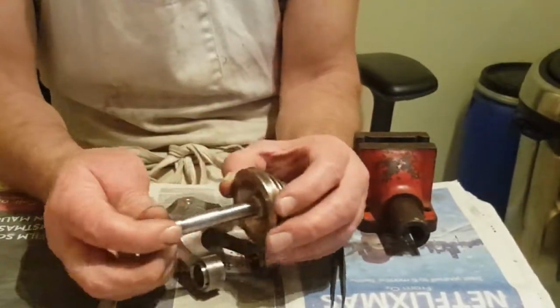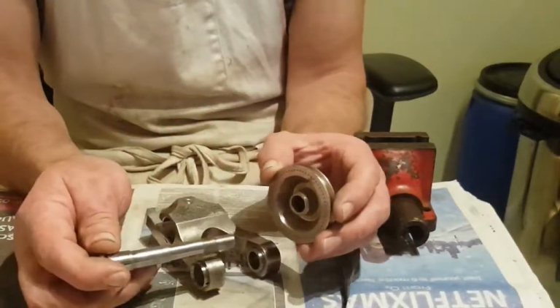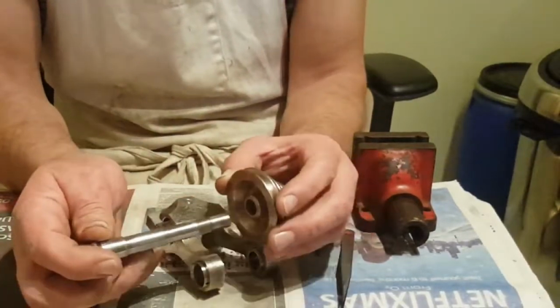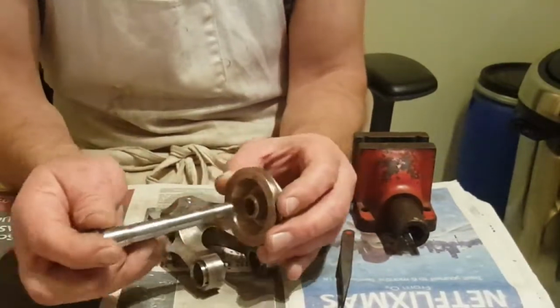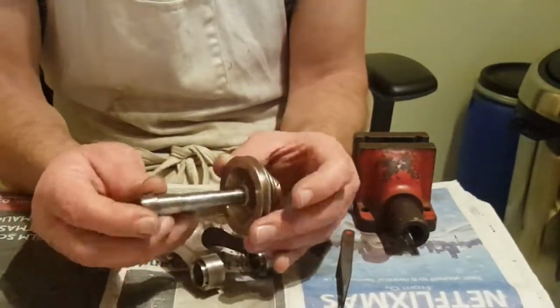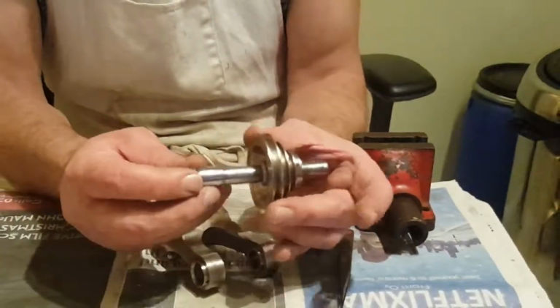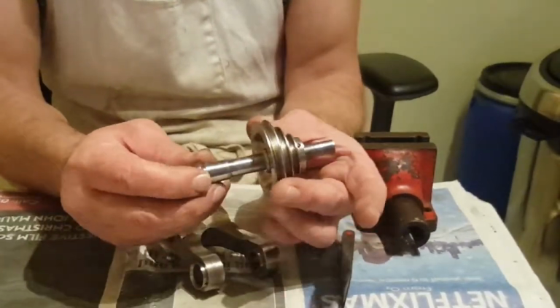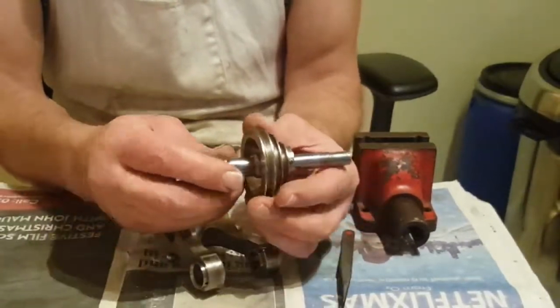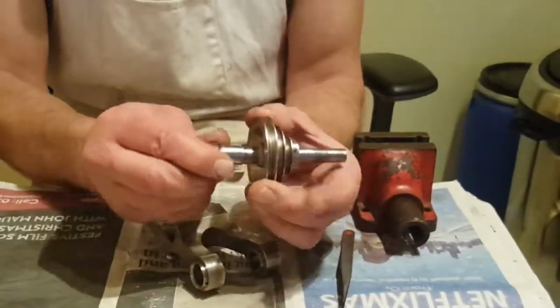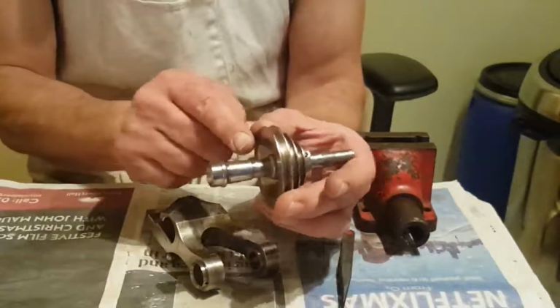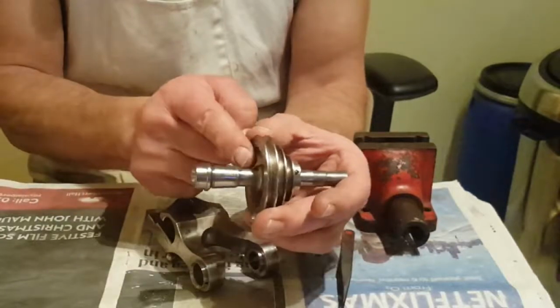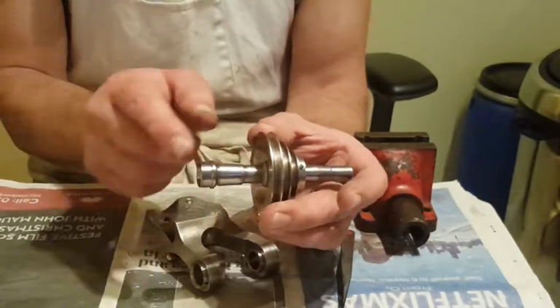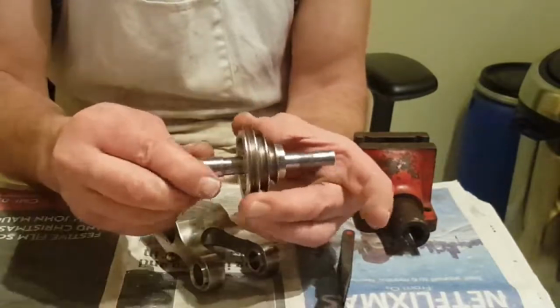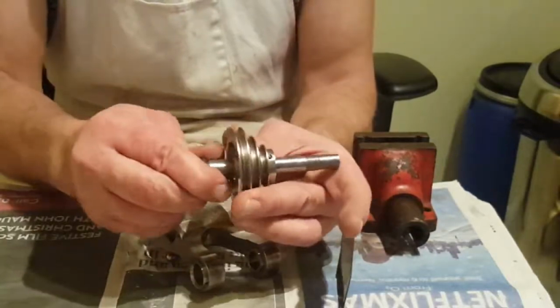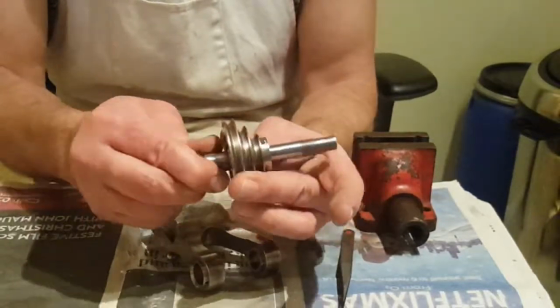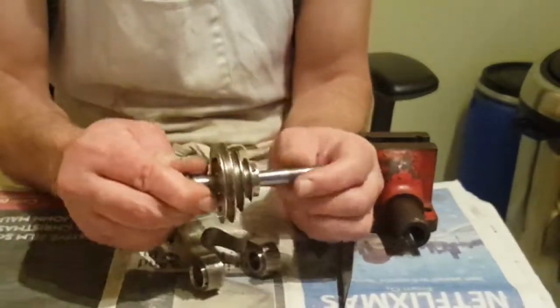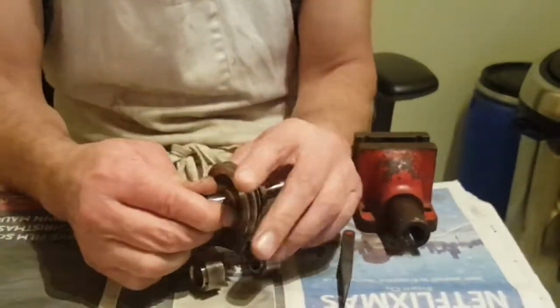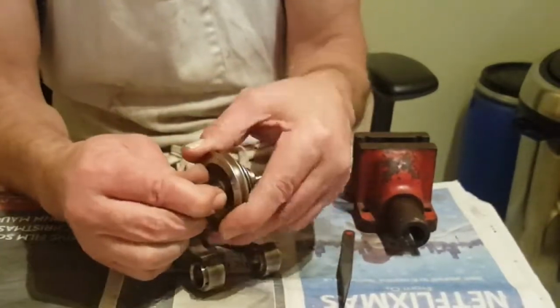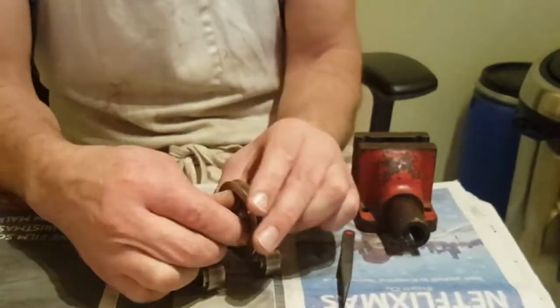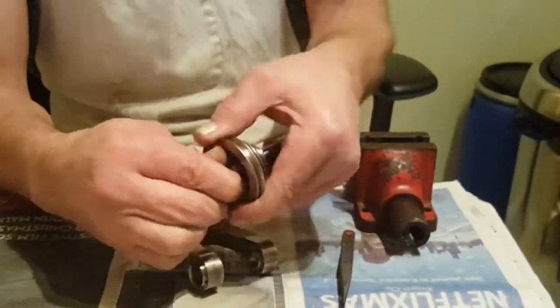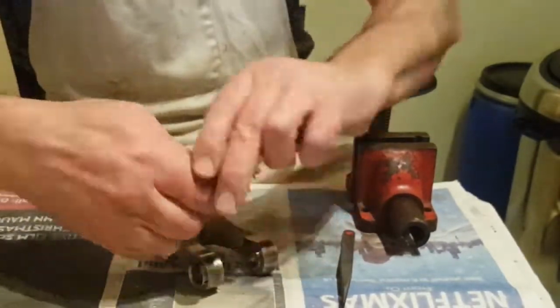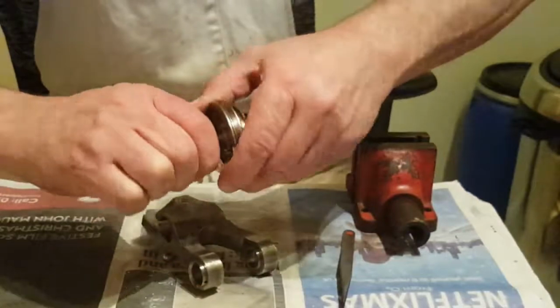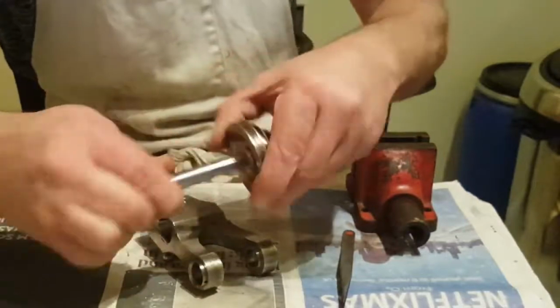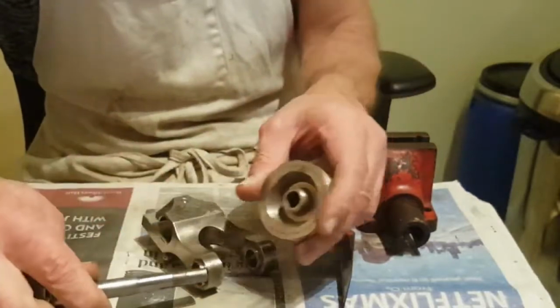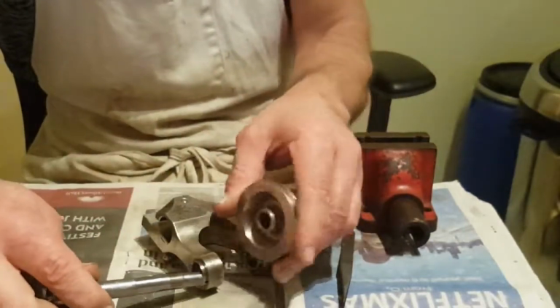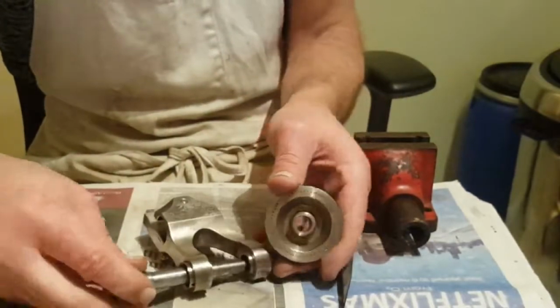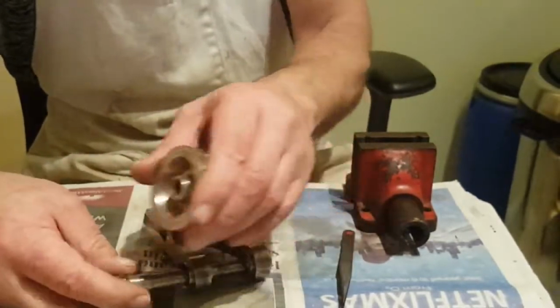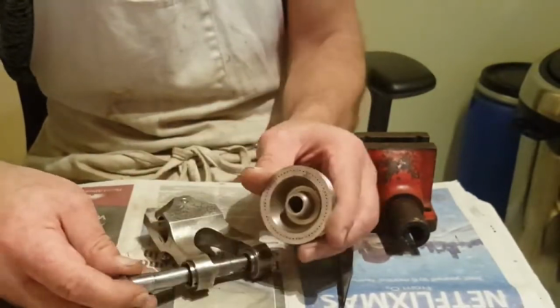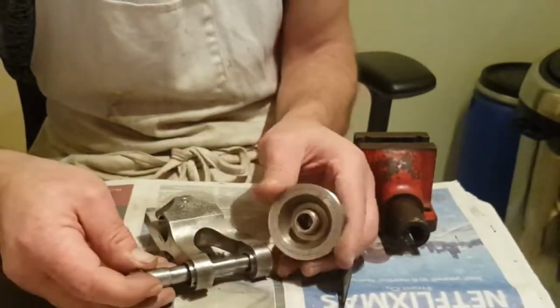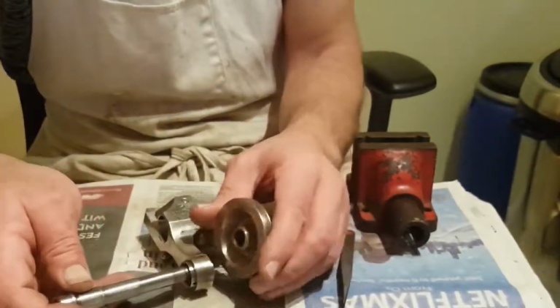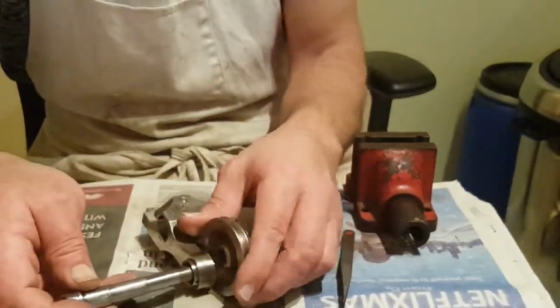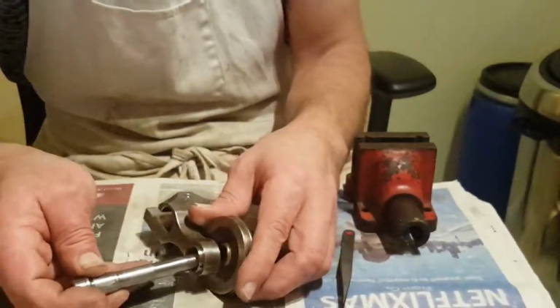When I put this in, it will go up to that shoulder usually. It needs to be about halfway in here. When it's up to that shoulder, that's usually the case.